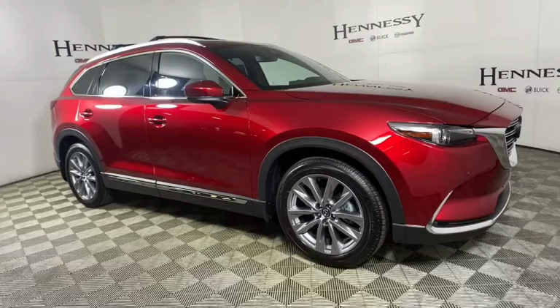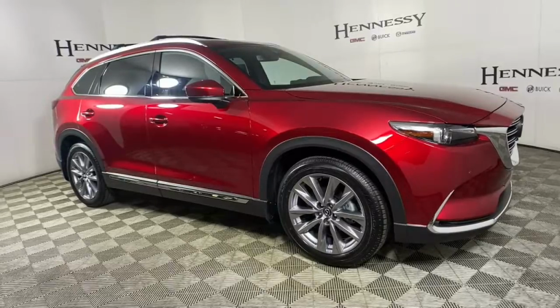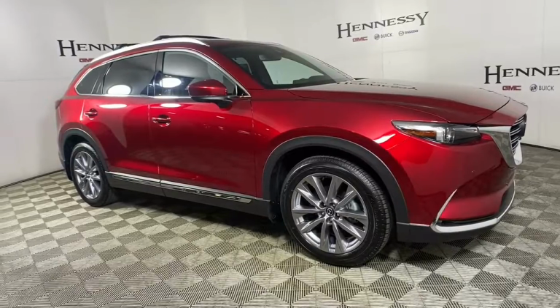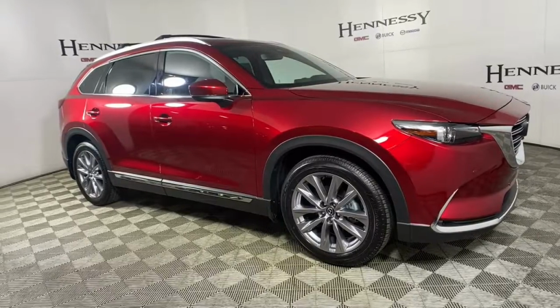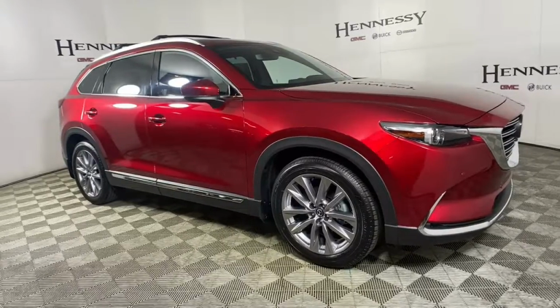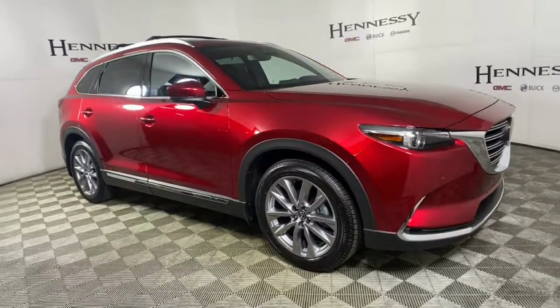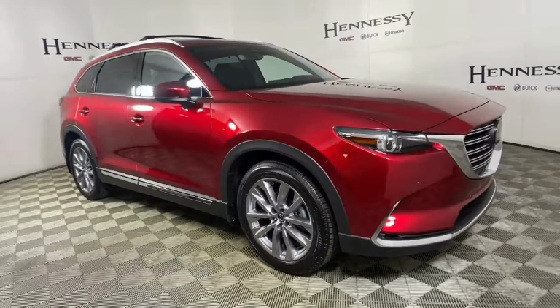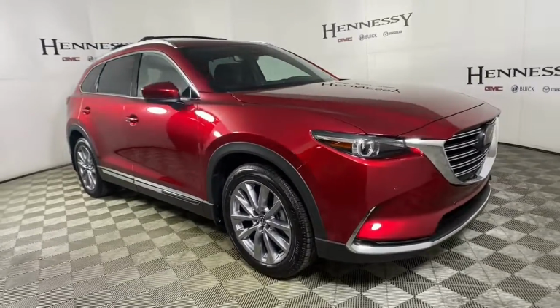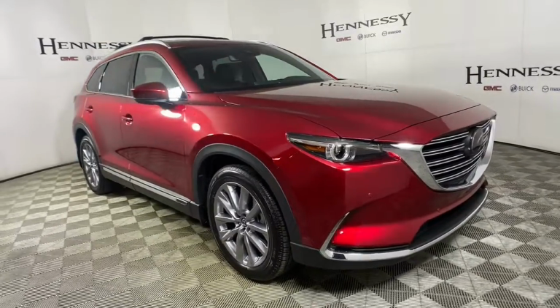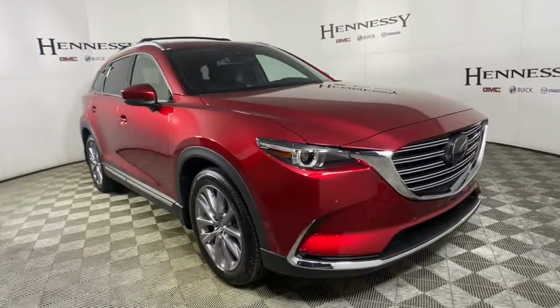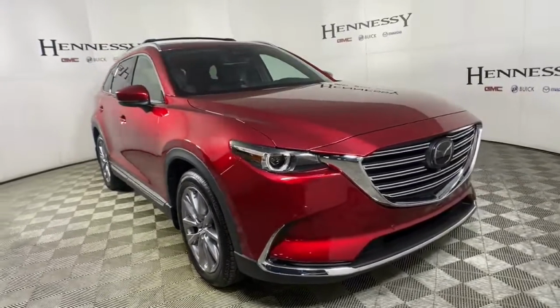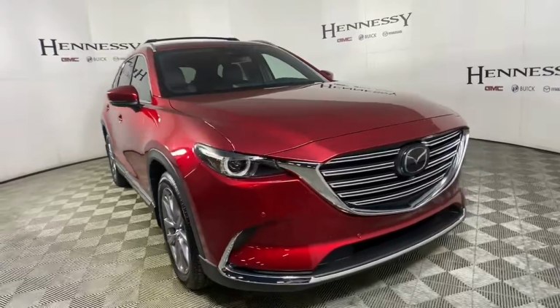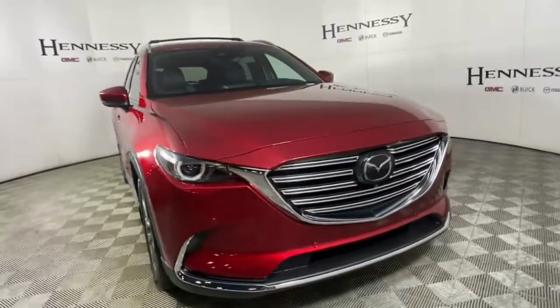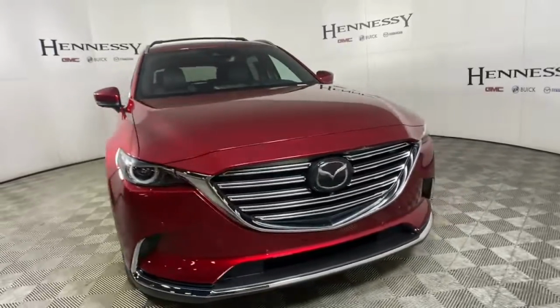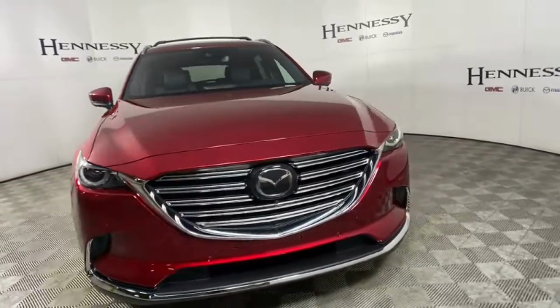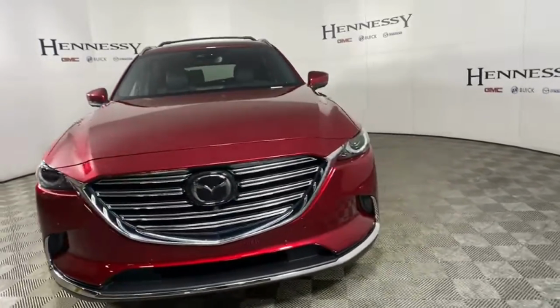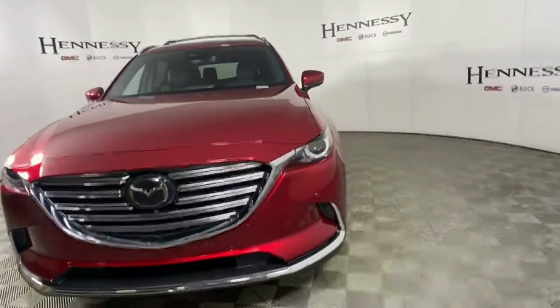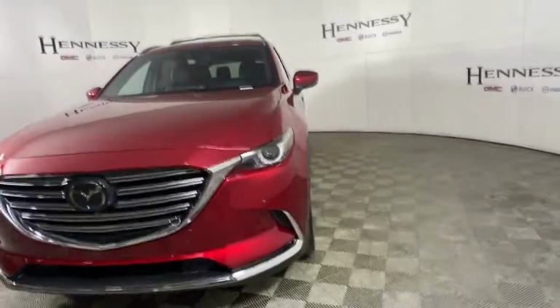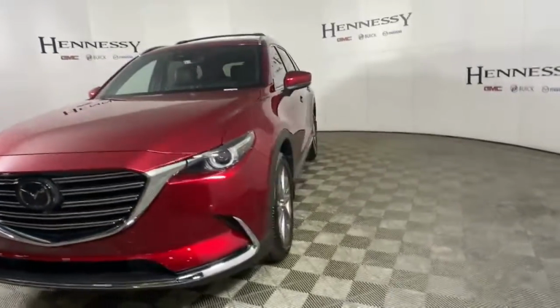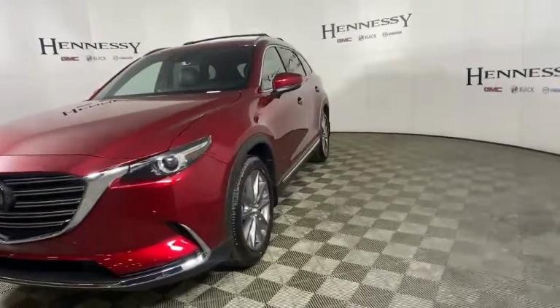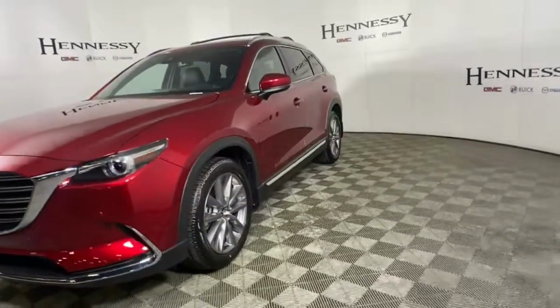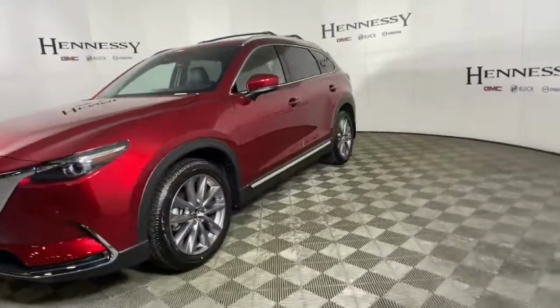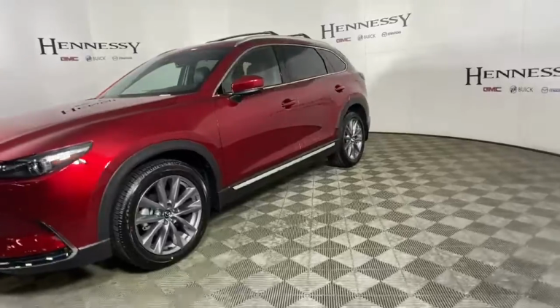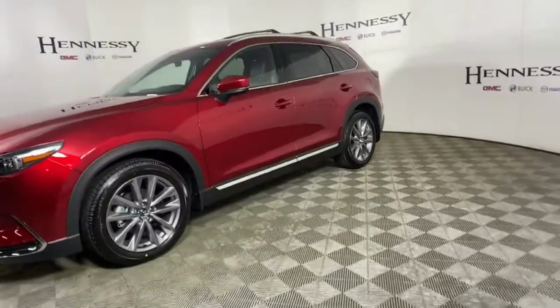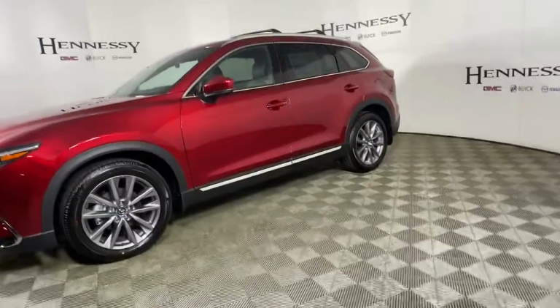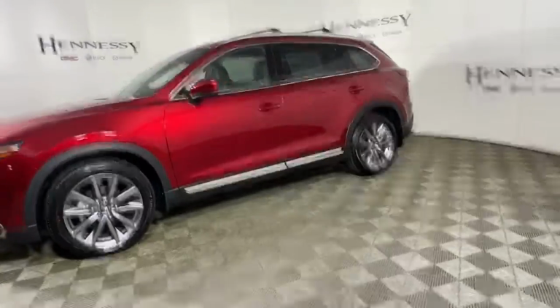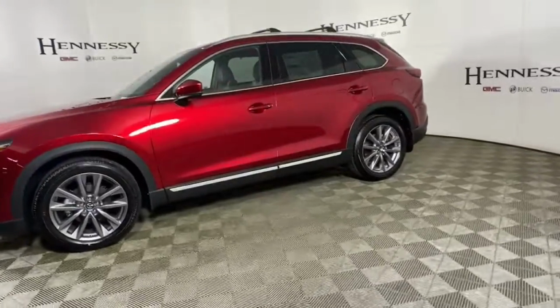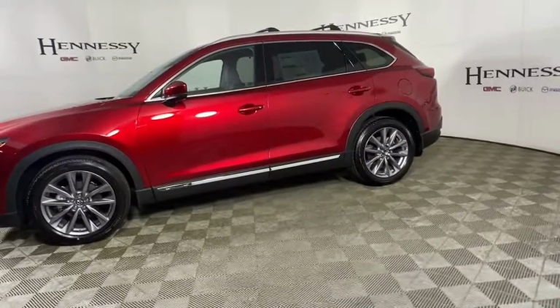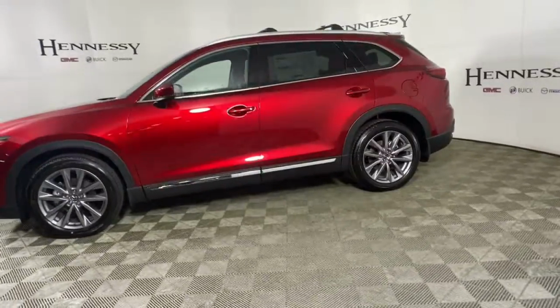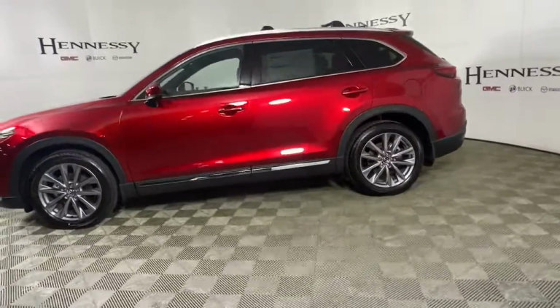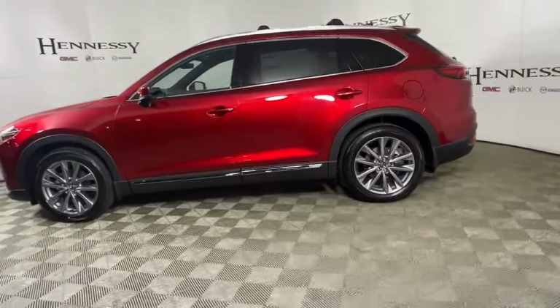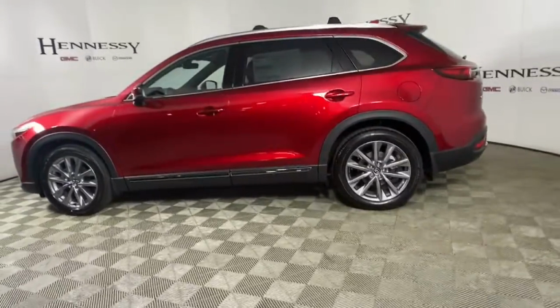This could be the car for you: the 2022 Mazda CX-9. This family-friendly Mazda CX-9 blends driving fun with three-row practicality. You'll love its near-luxury feel, sweeping lines, and zoom-zoom power.